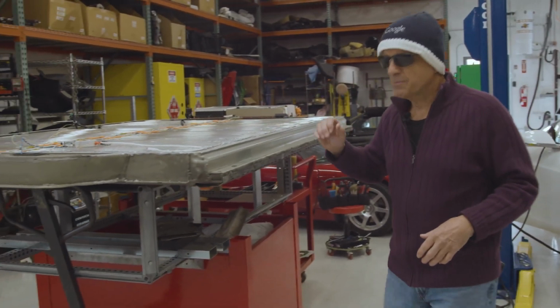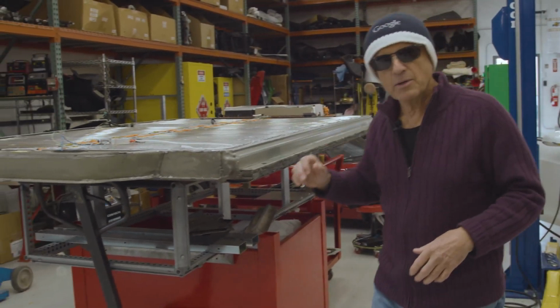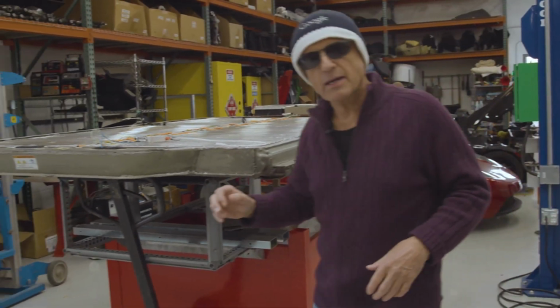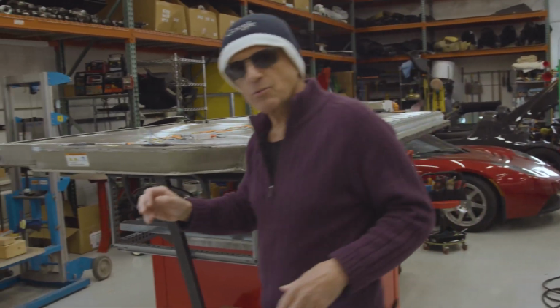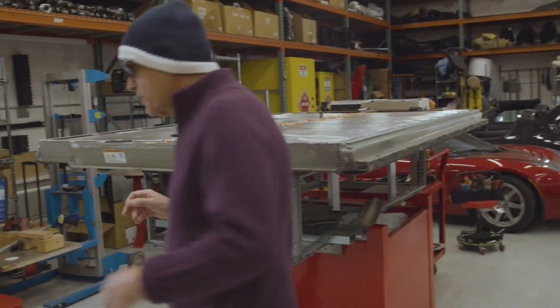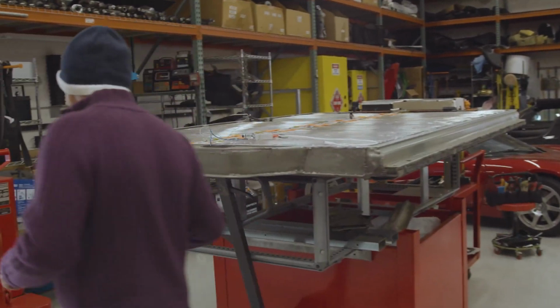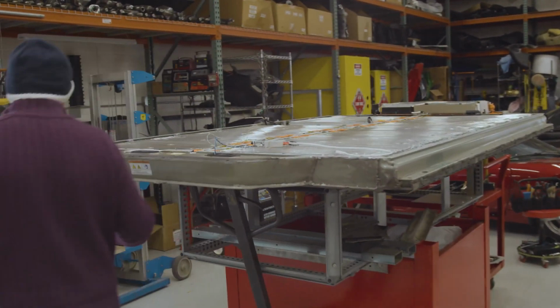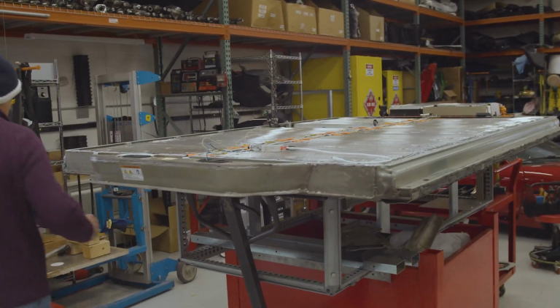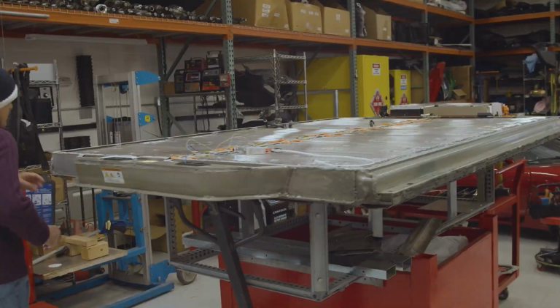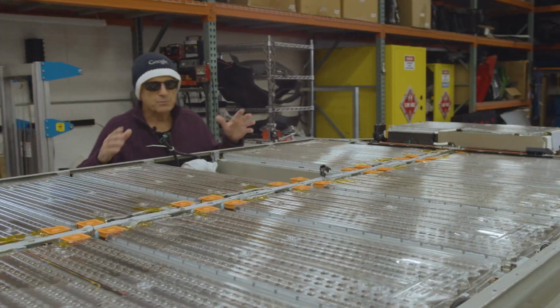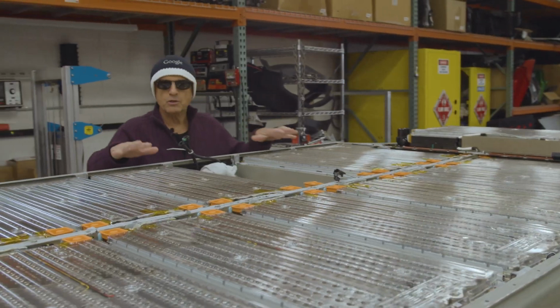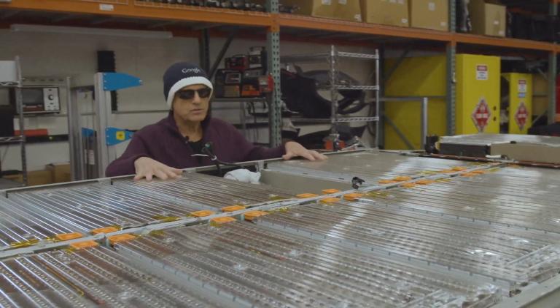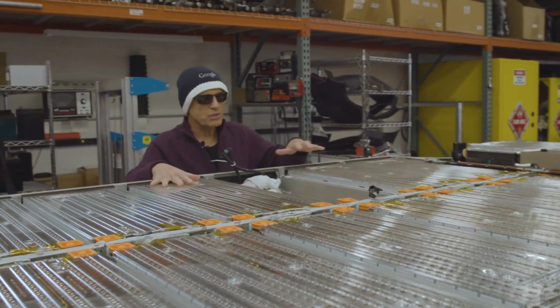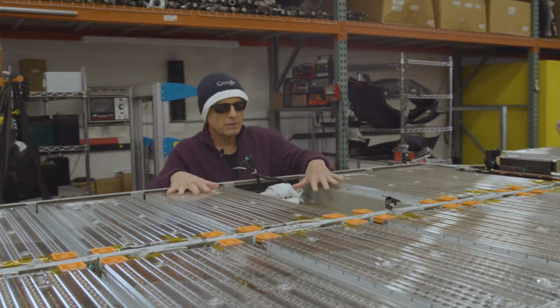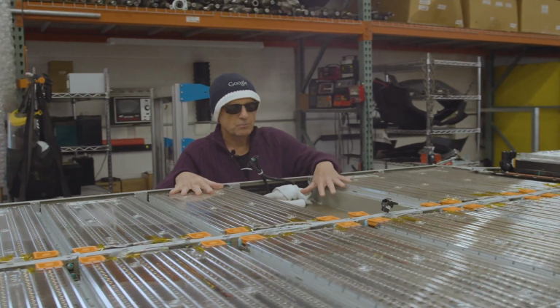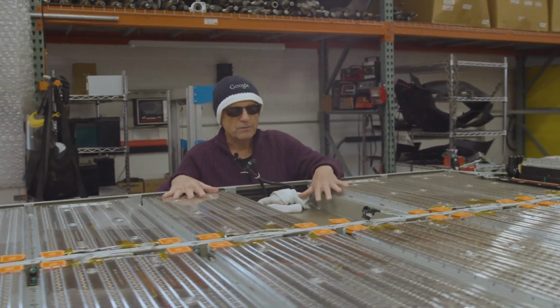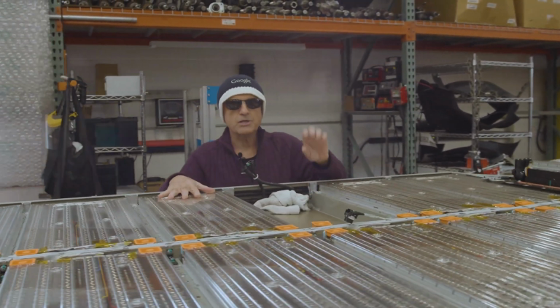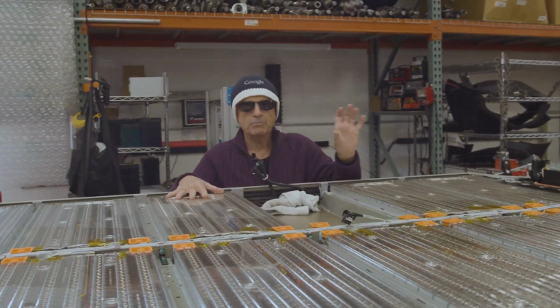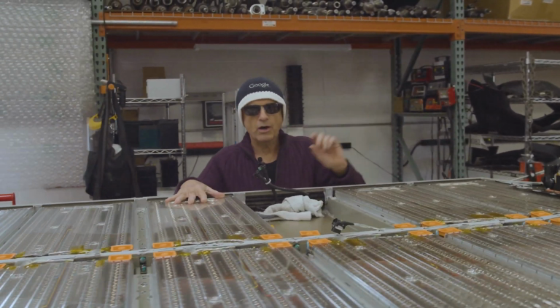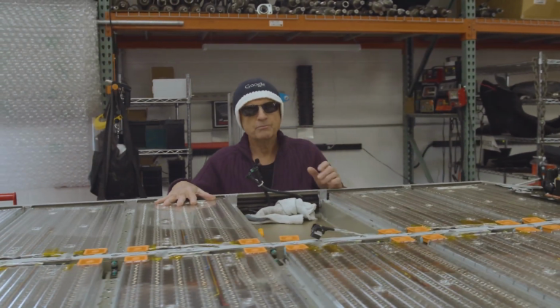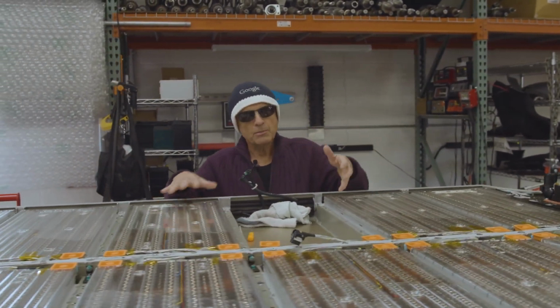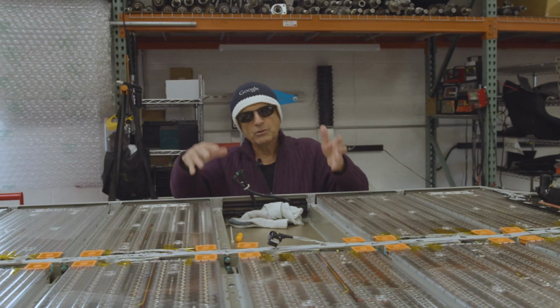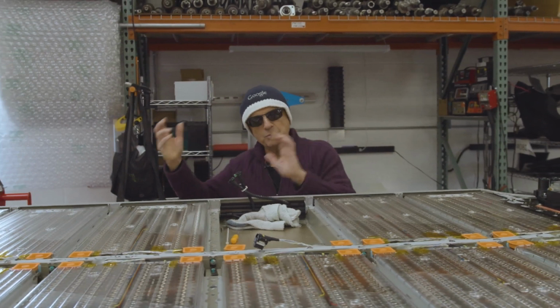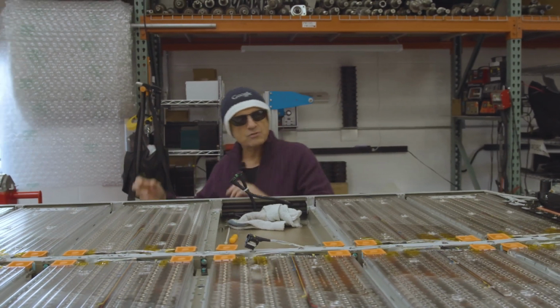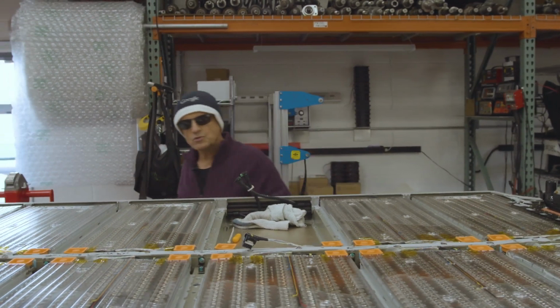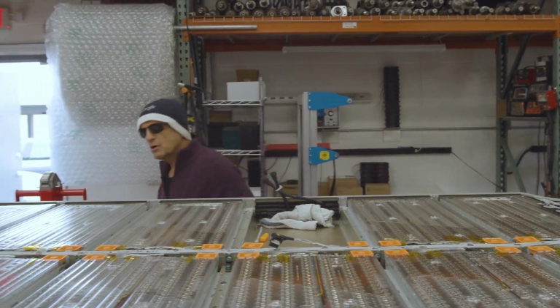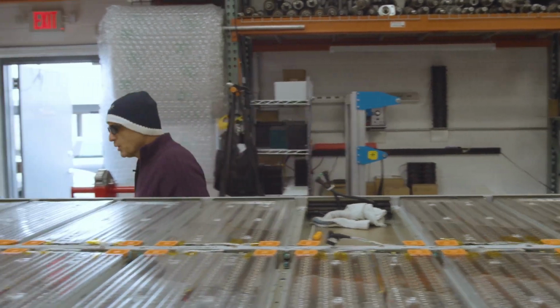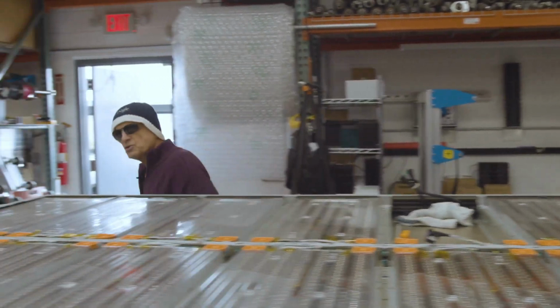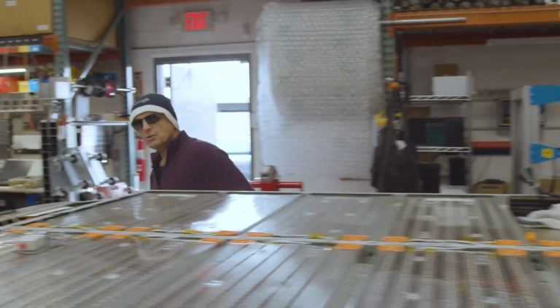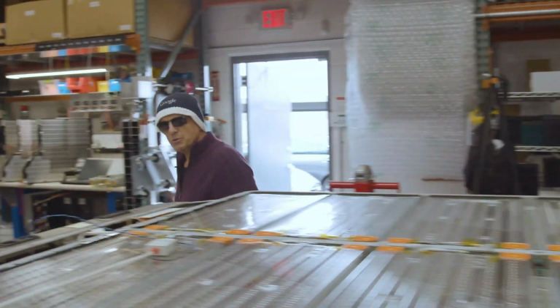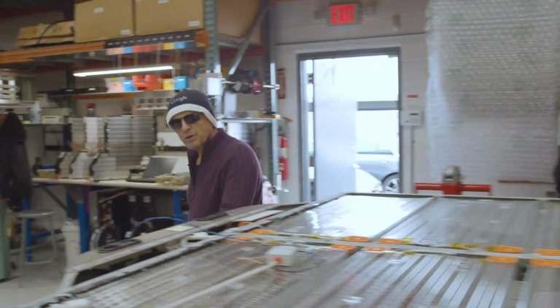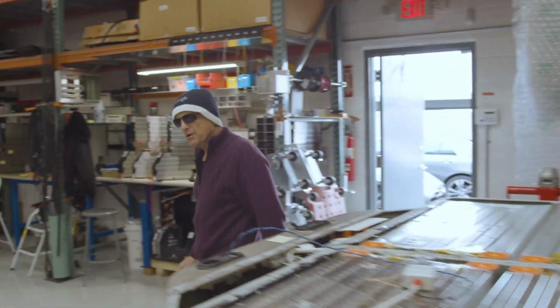In this particular case, there was a module that has a bad board on it. The module has now been transferred over to our workbench, and we'll show you what's going on there.